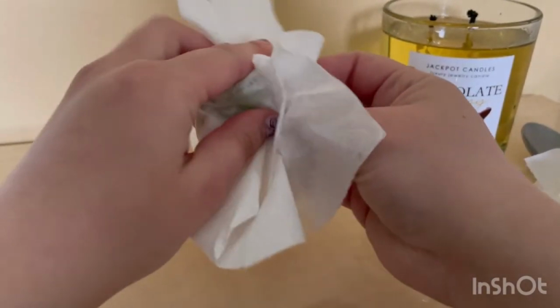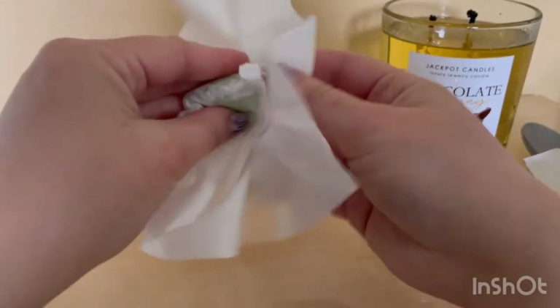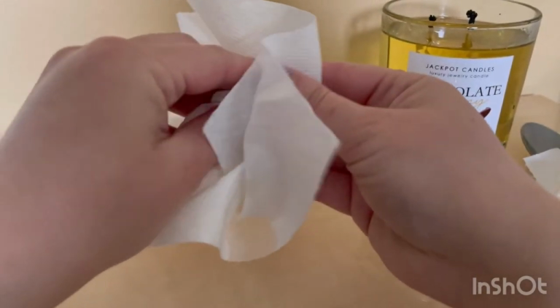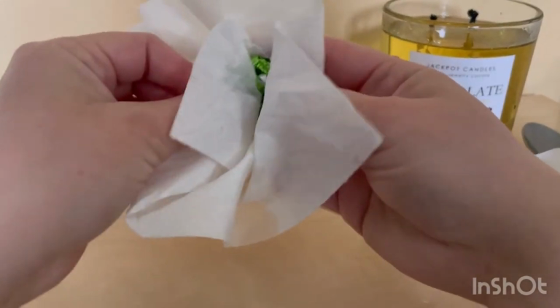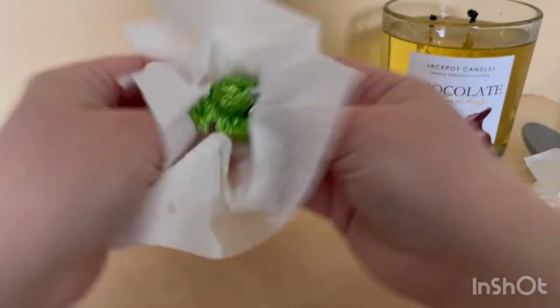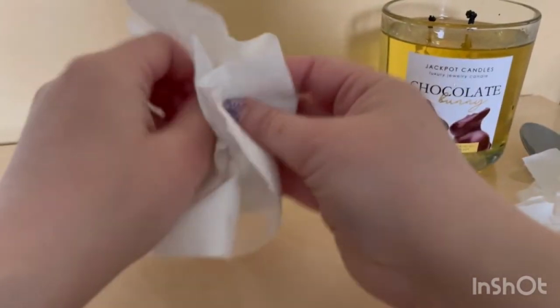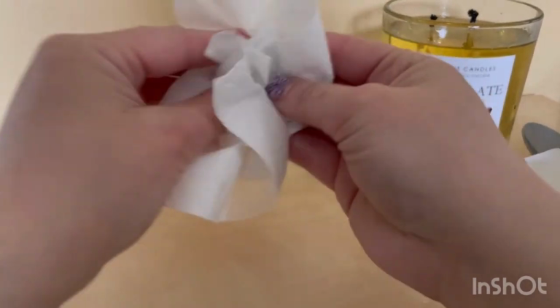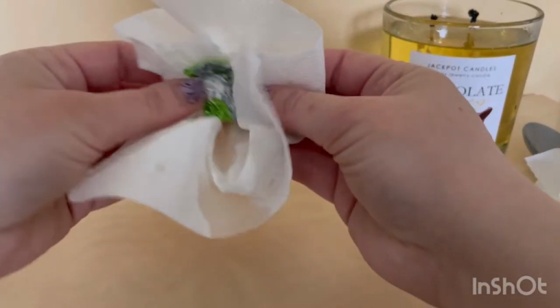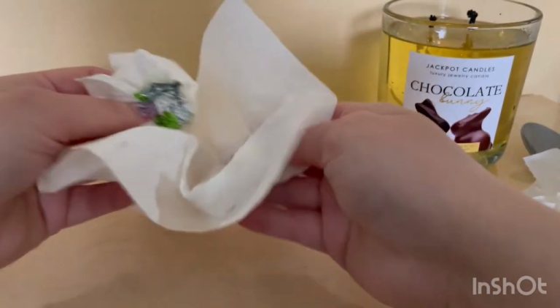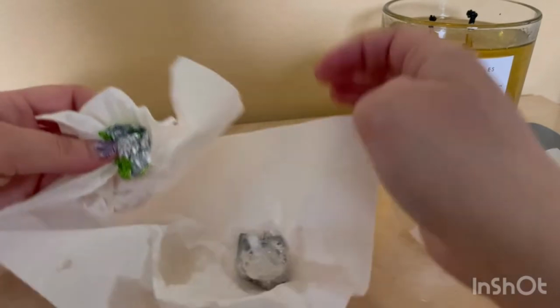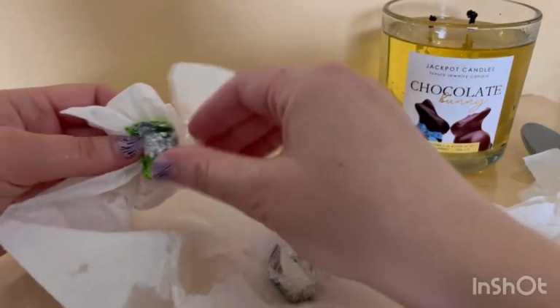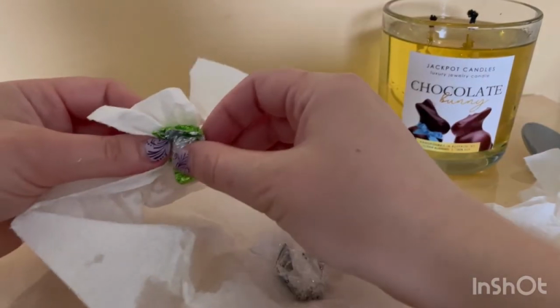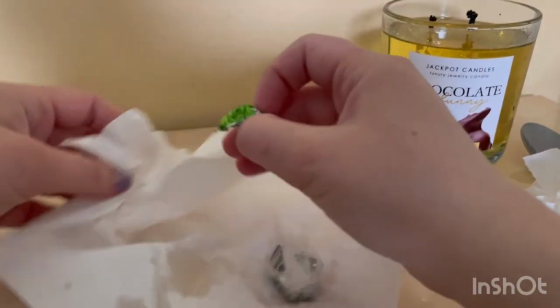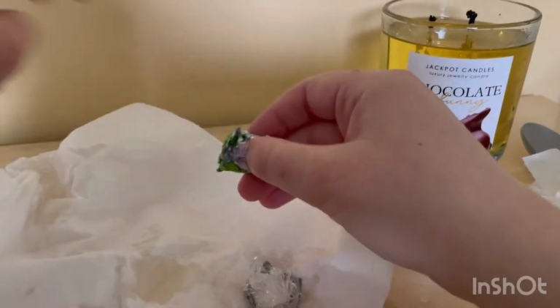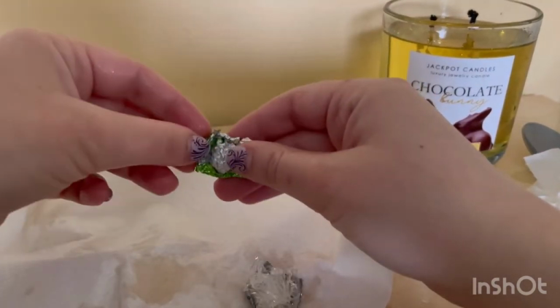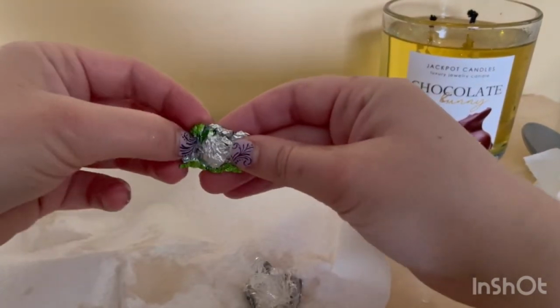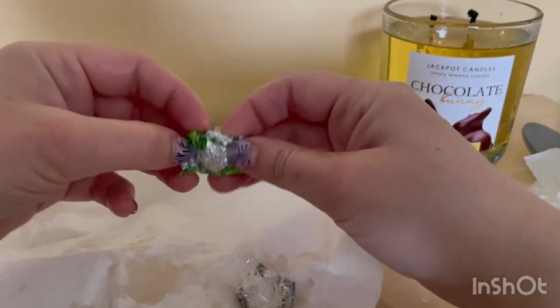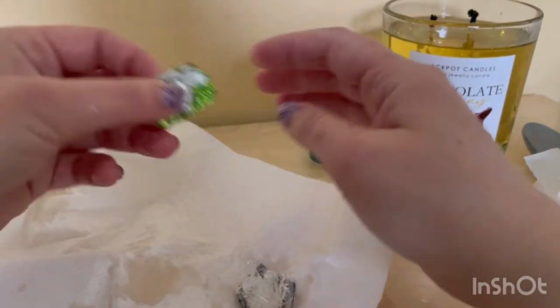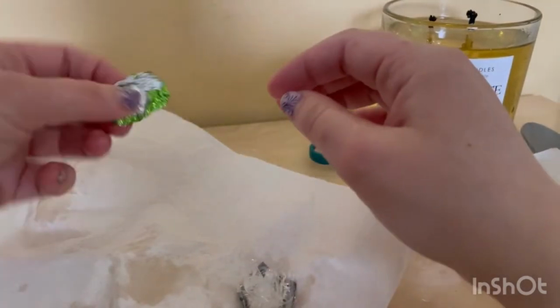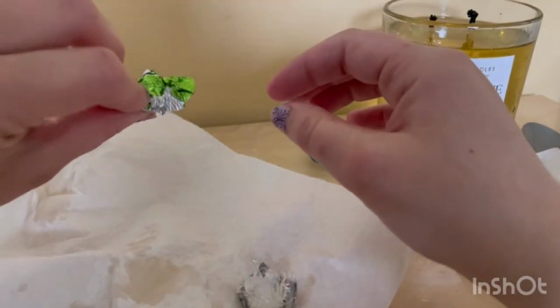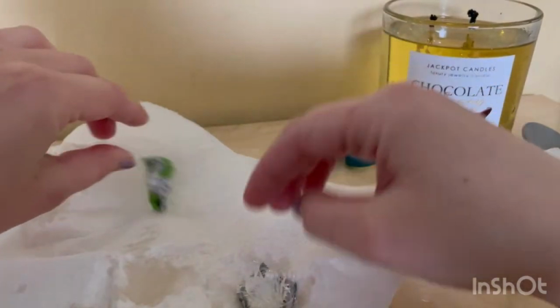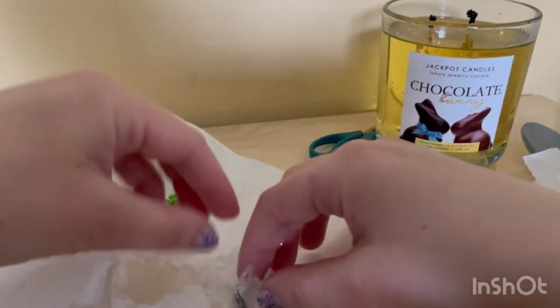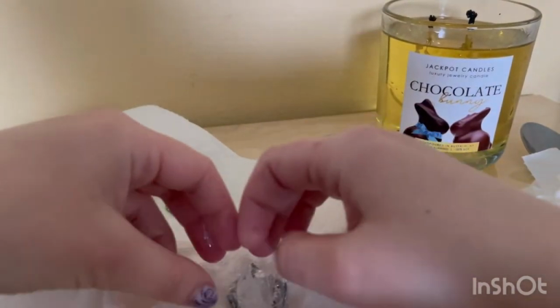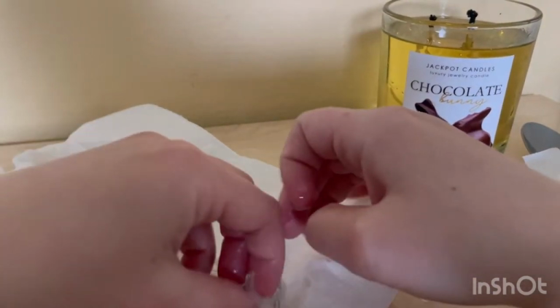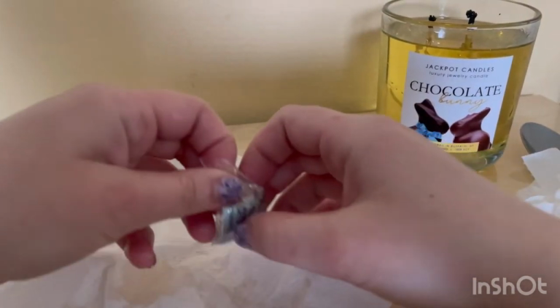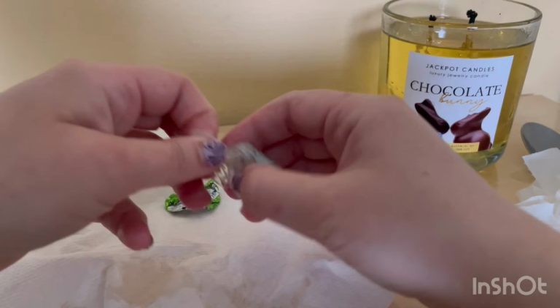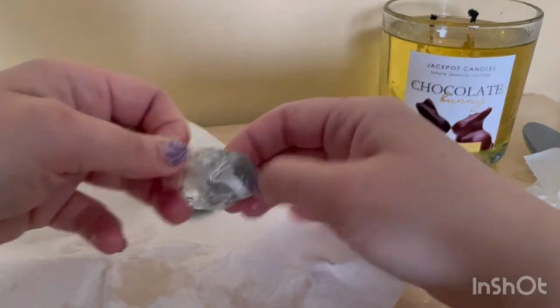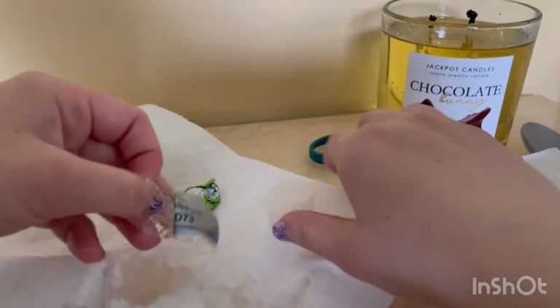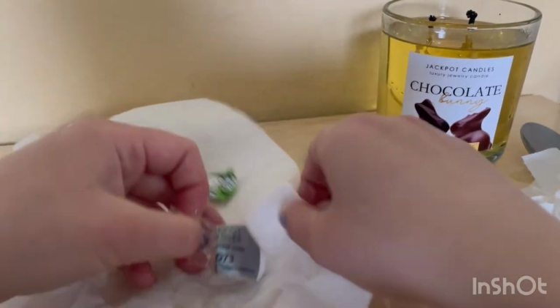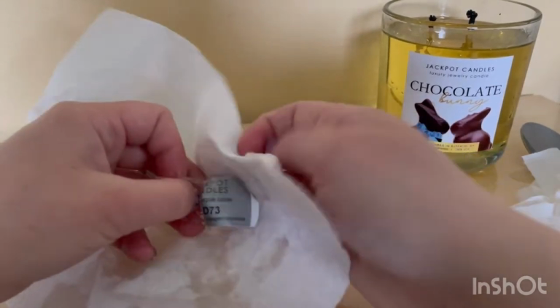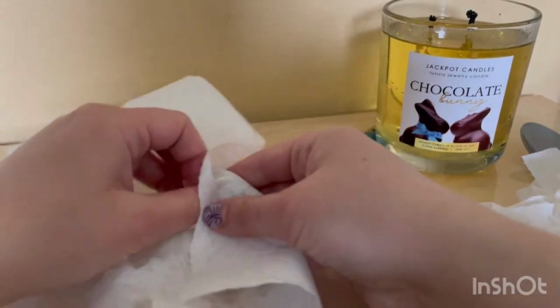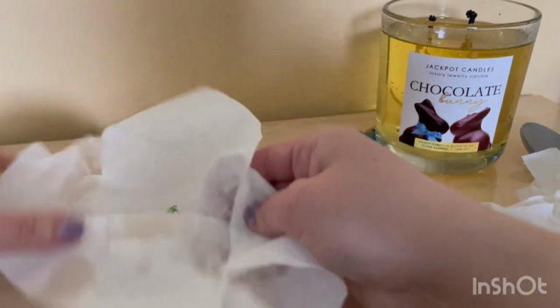We're gonna wipe out the foil — it is green. I love how they do different colors of the foil. We're gonna take it out and there it came out, and here's a little baggie. So we're gonna keep on wiping it off.